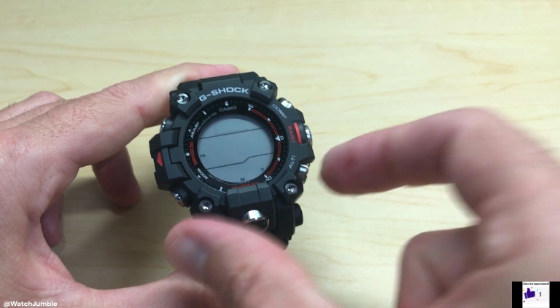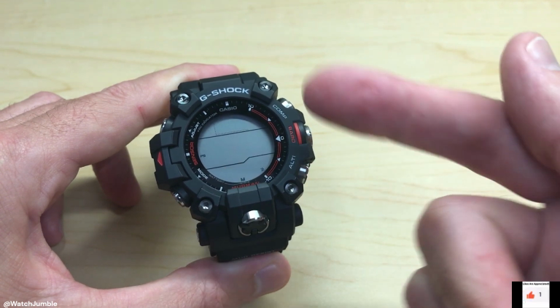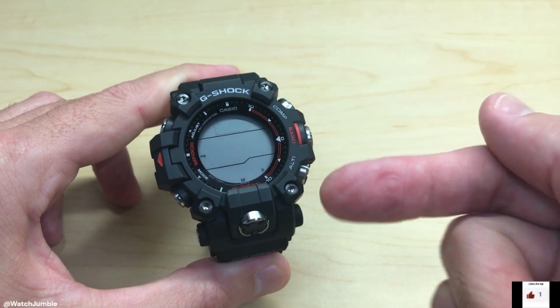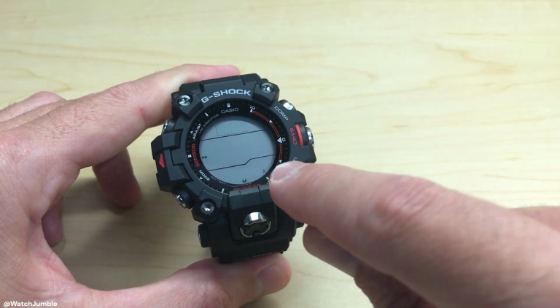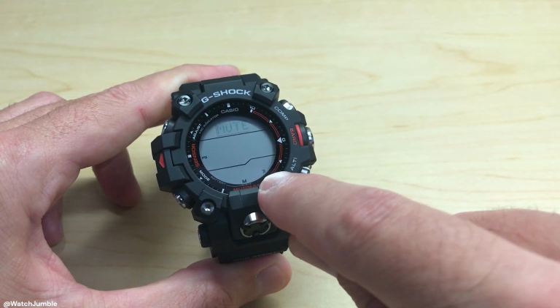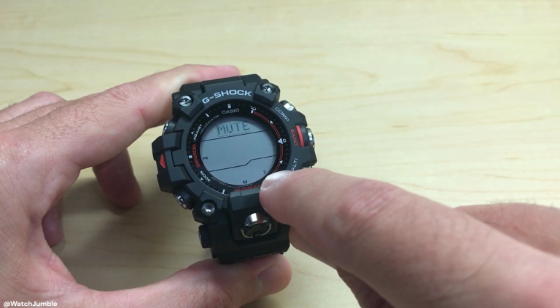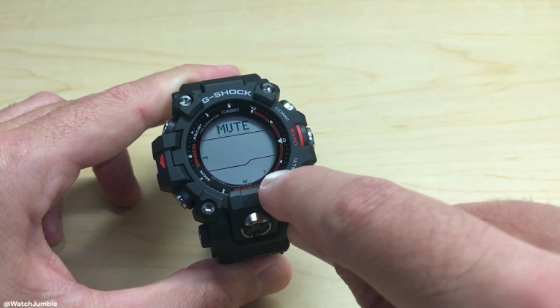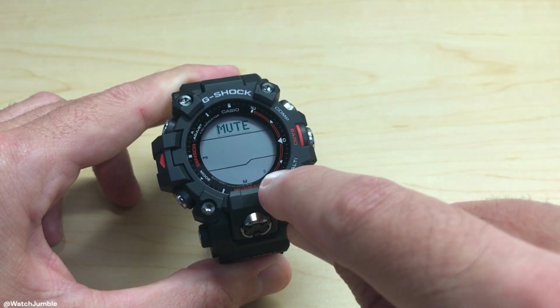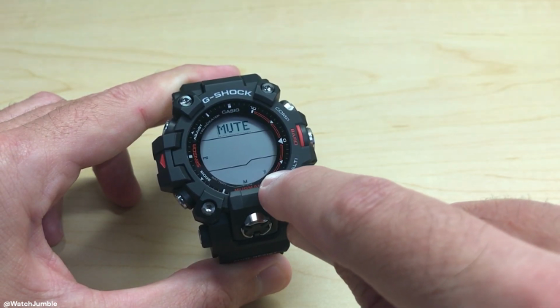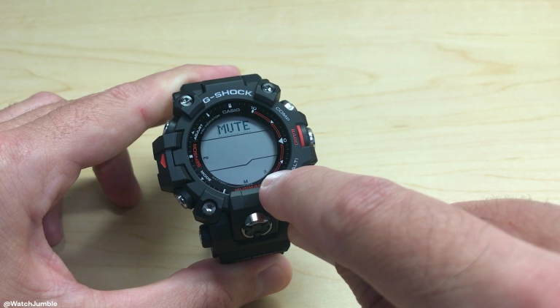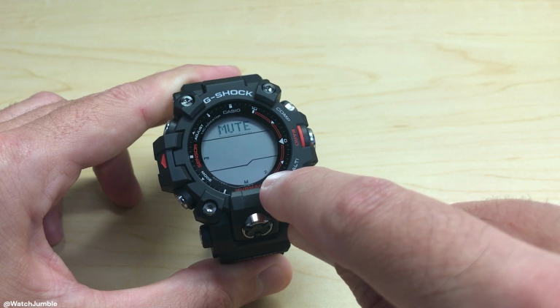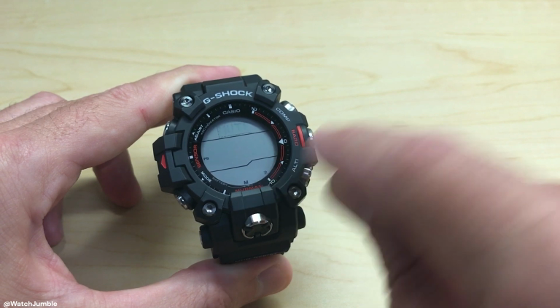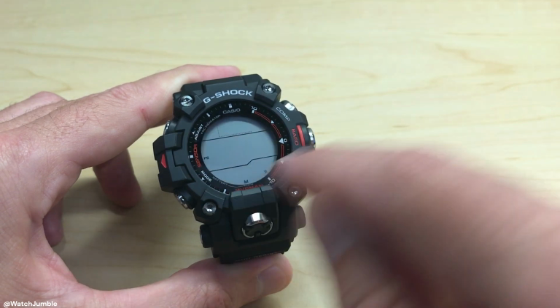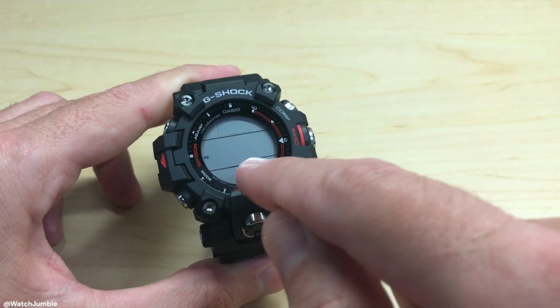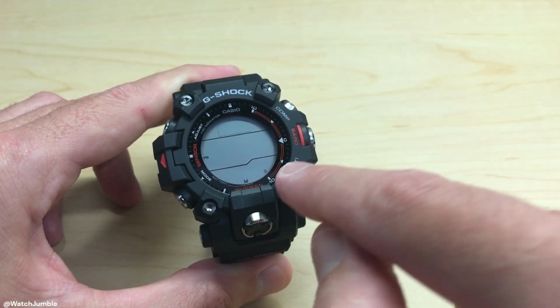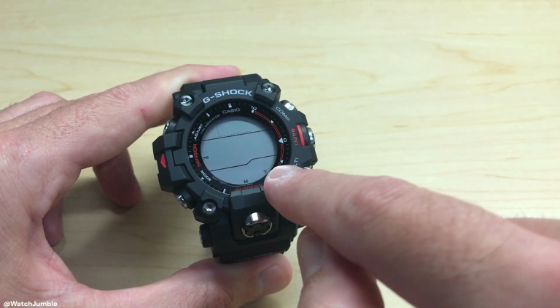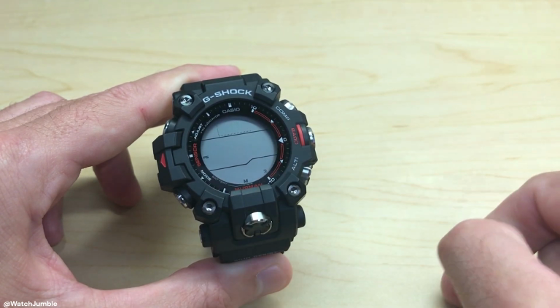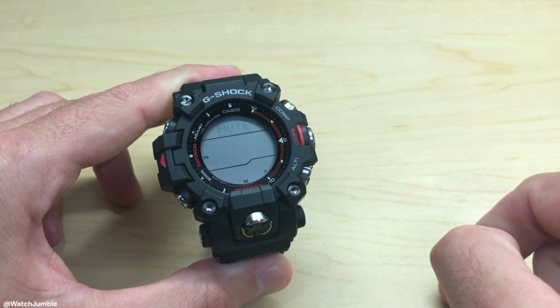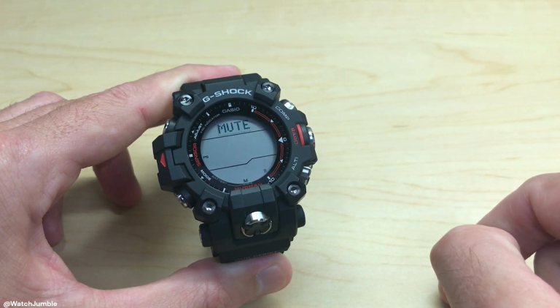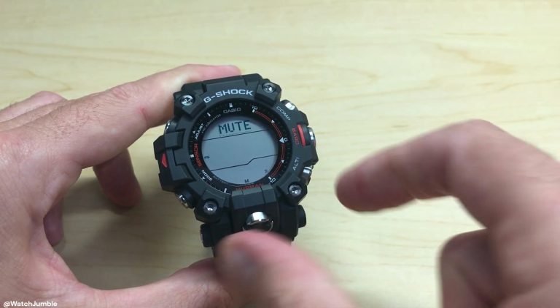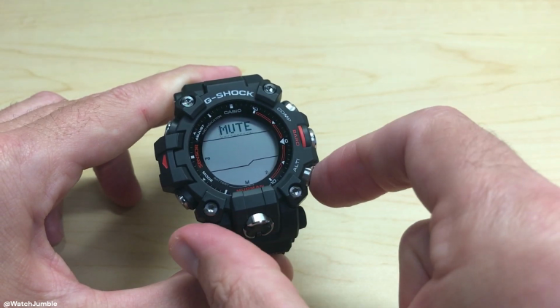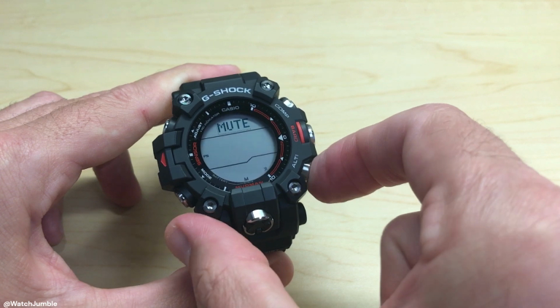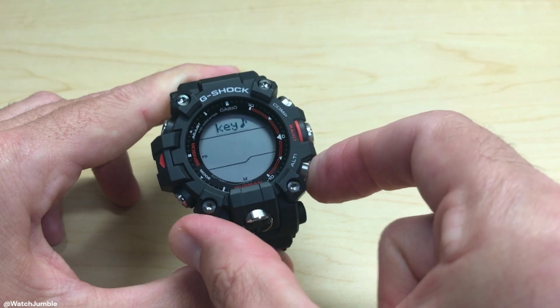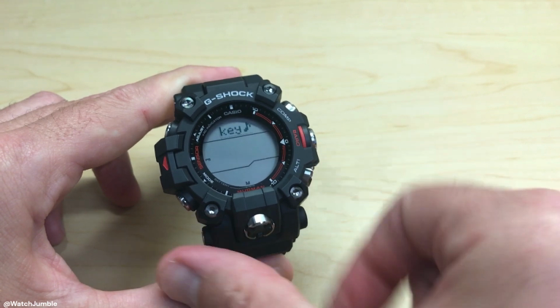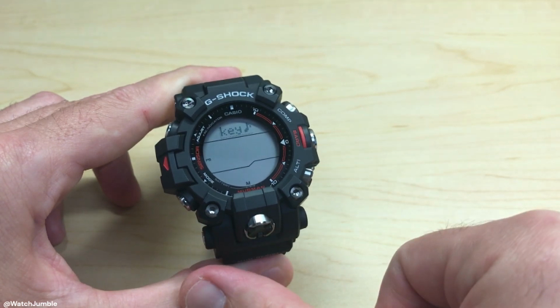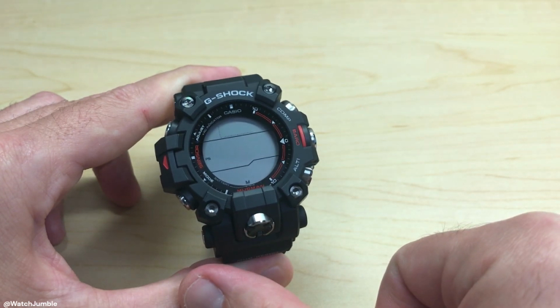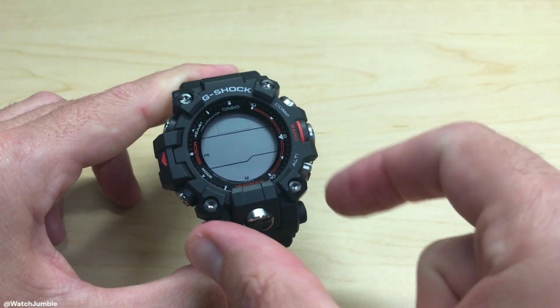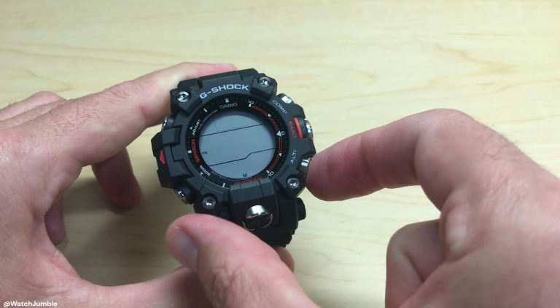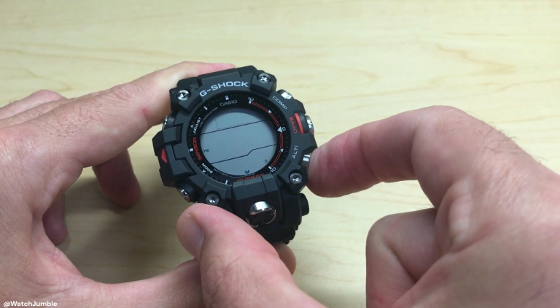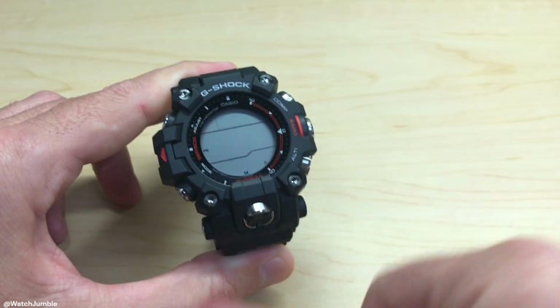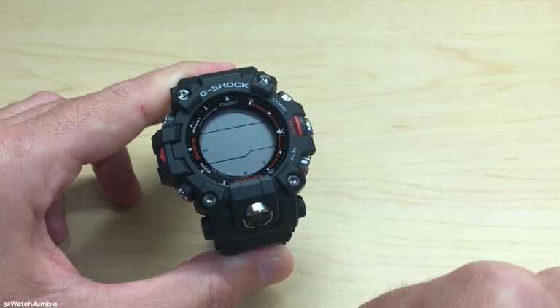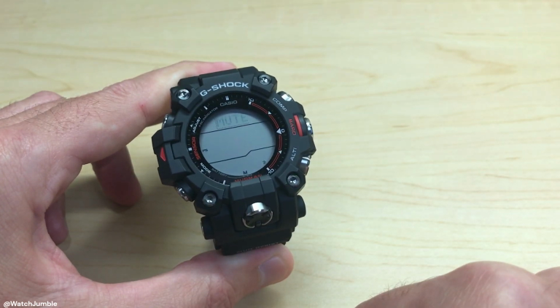You'll notice when I put them on mute, there's a little music icon that has a line through it, that shows me from any of the watch faces that I have my button tones off. Again, if you want them on, you'll leave it like that. If you want them off, you'll leave it on mute.